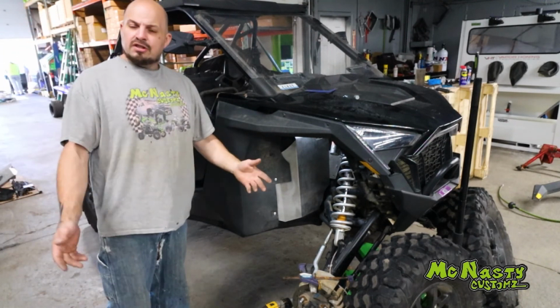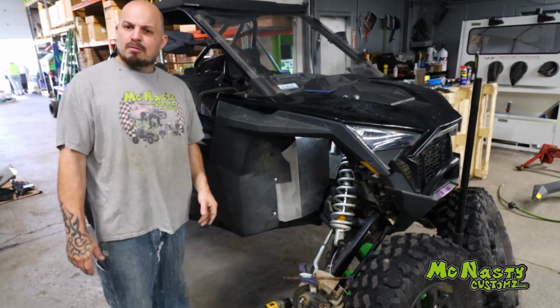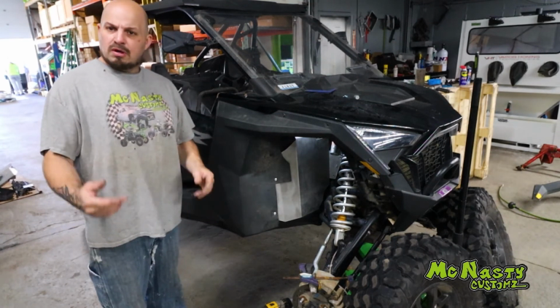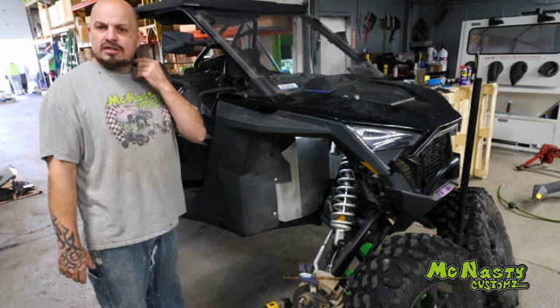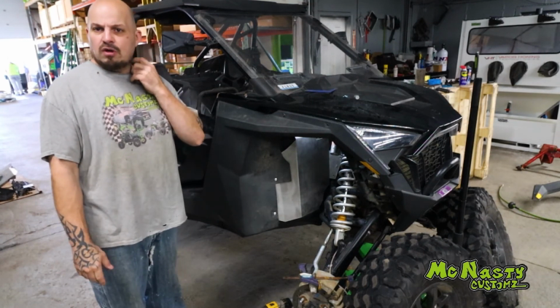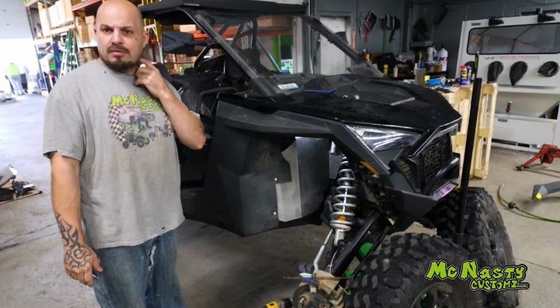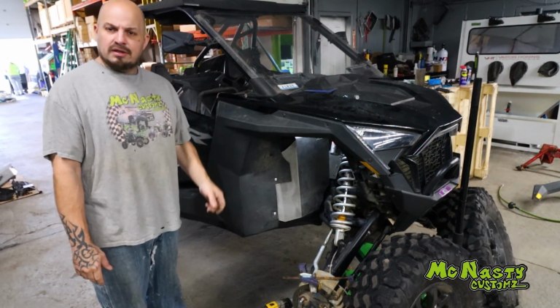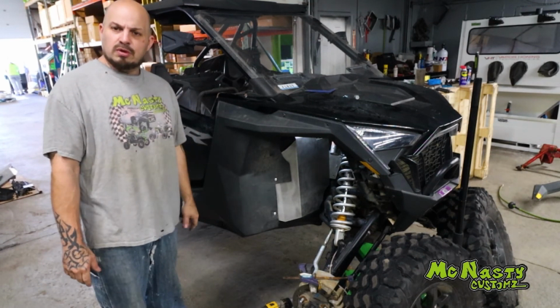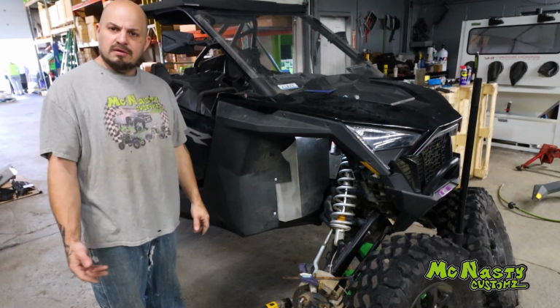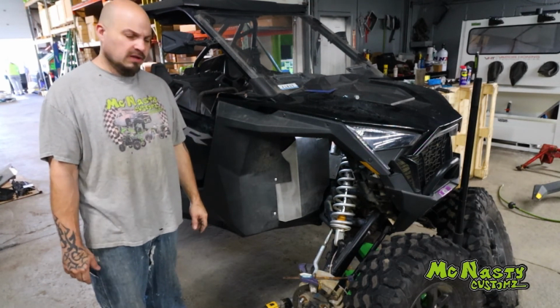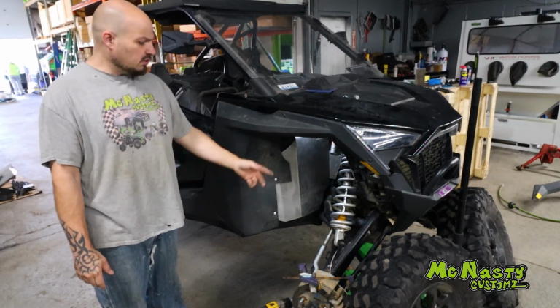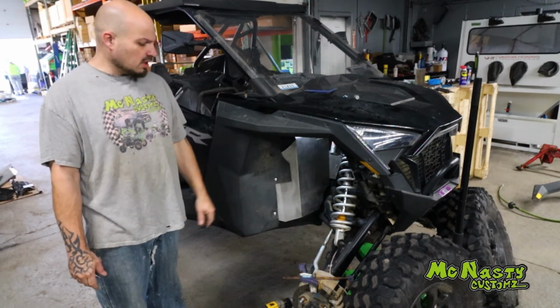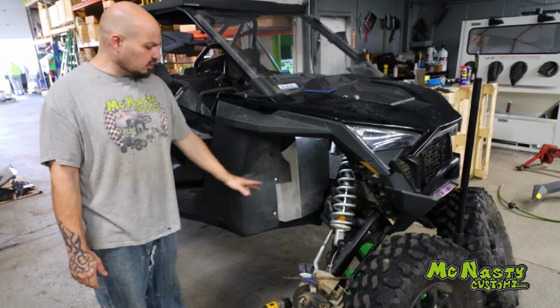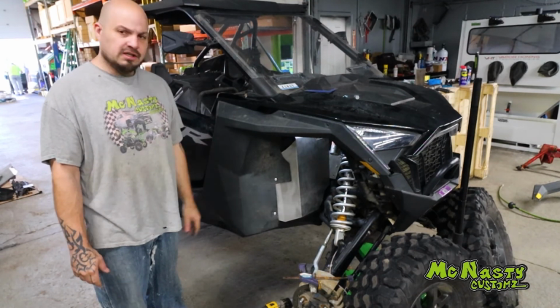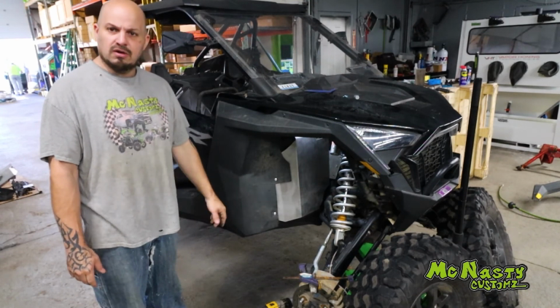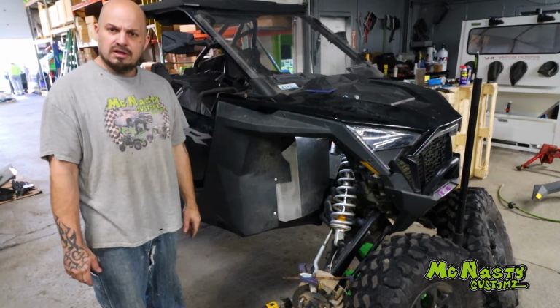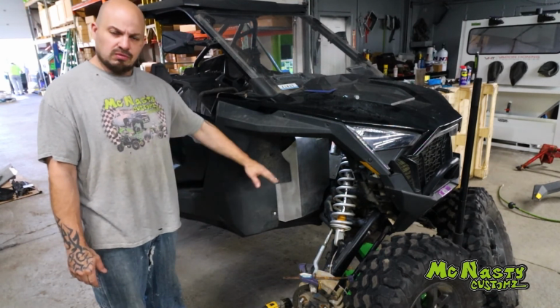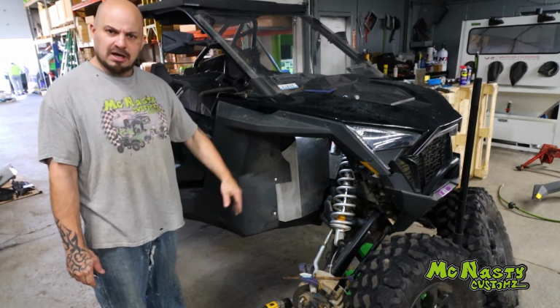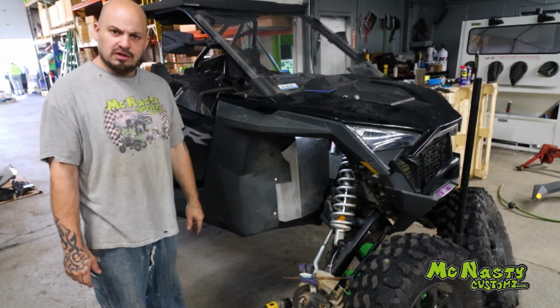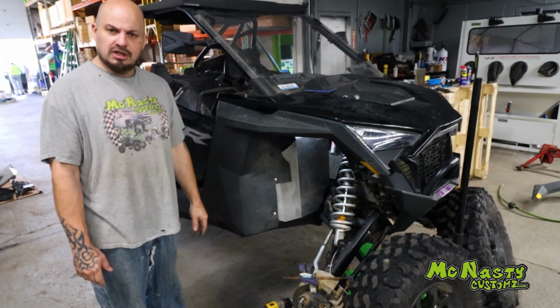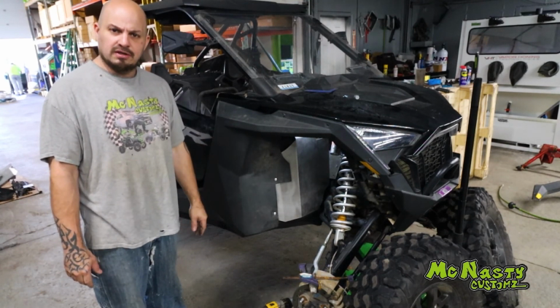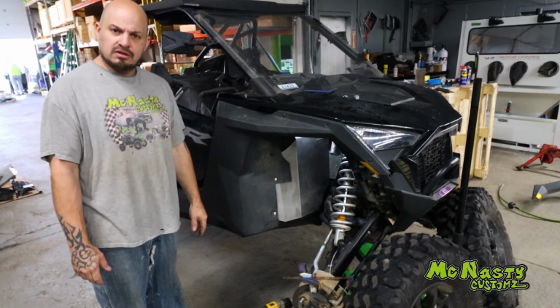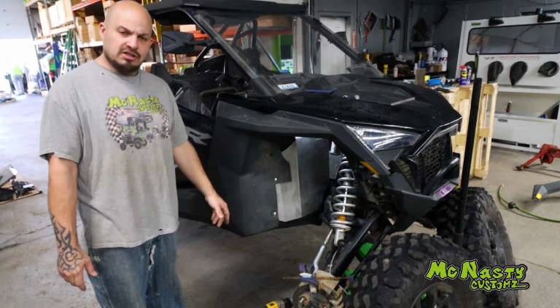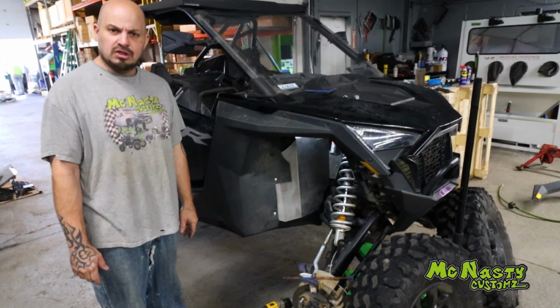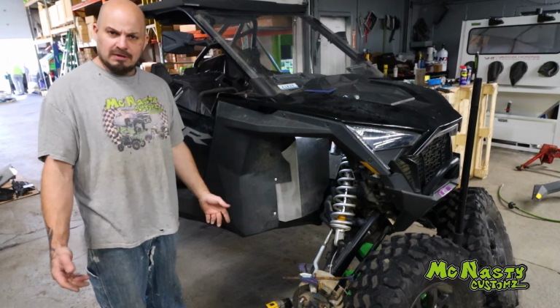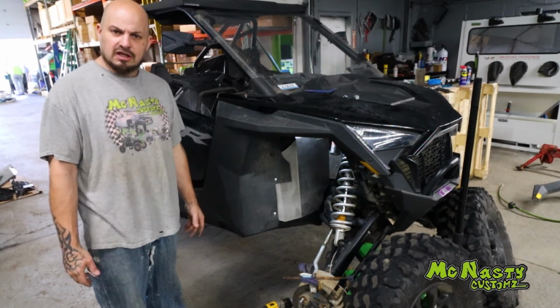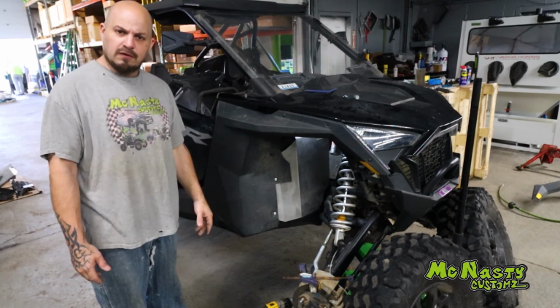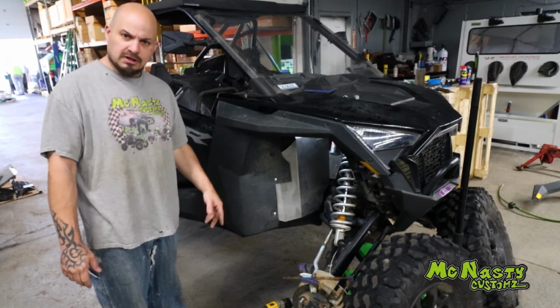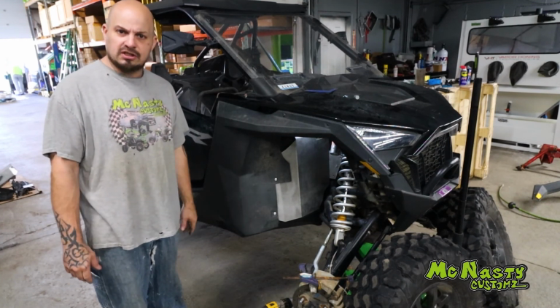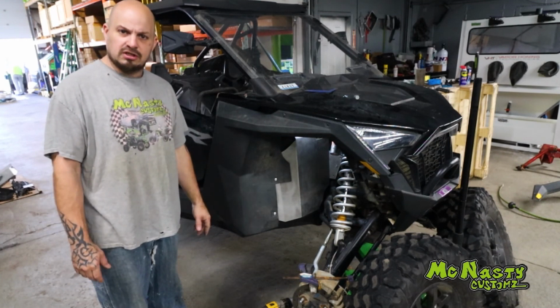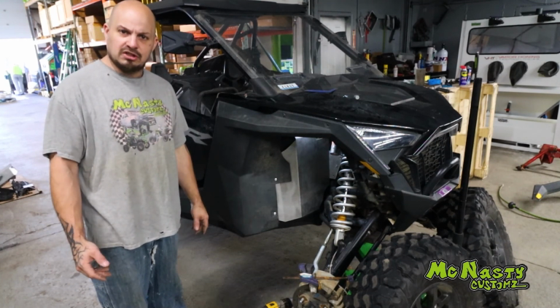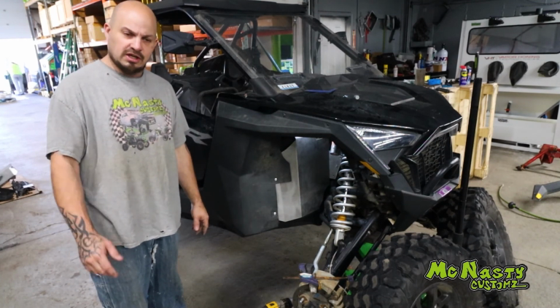These will be available soon and we're going to throw this video up as soon as we can. We're going to do a walk-around and show you the end of the video once these are powder coated and the machine is outside. McNastyCustoms.com, McNastyCustoms on Facebook, McNastyCustoms on Instagram — guys, check us out.